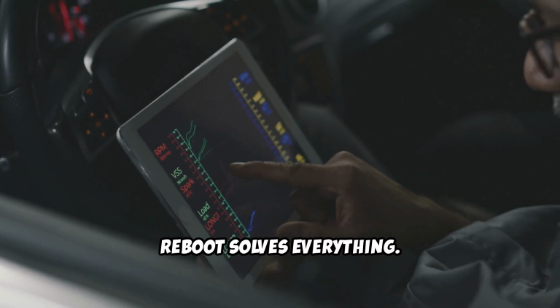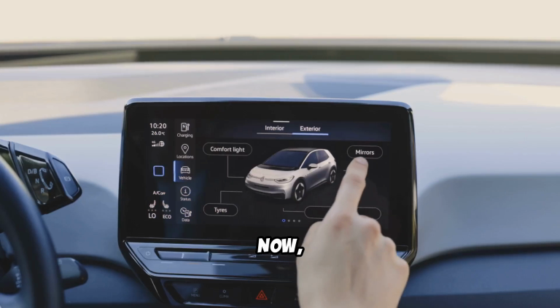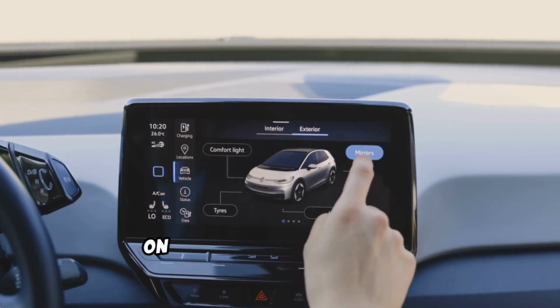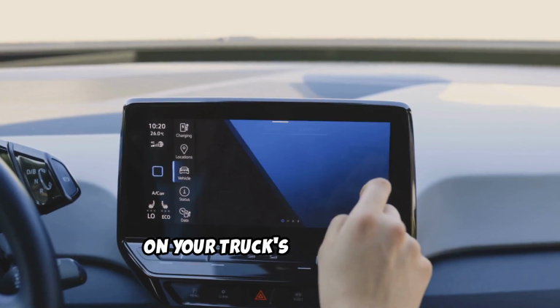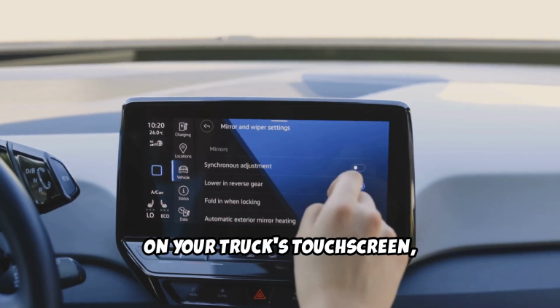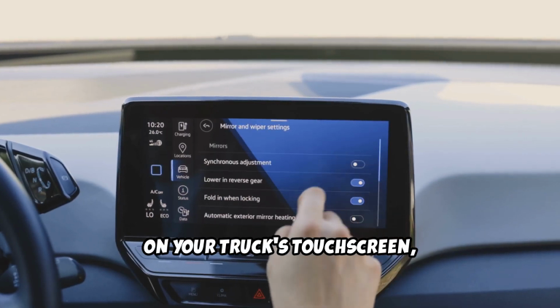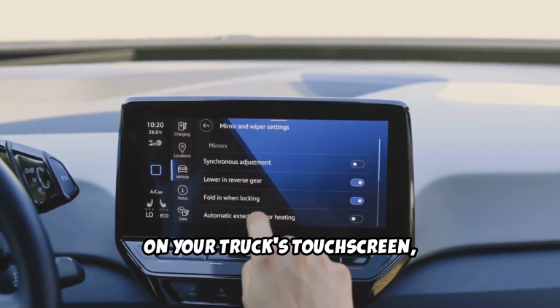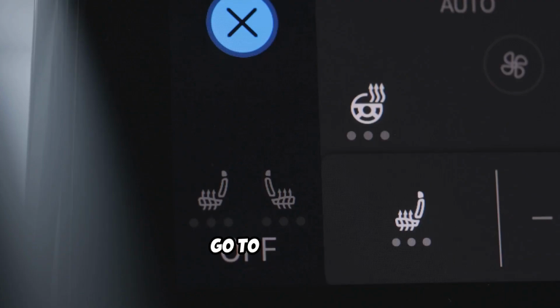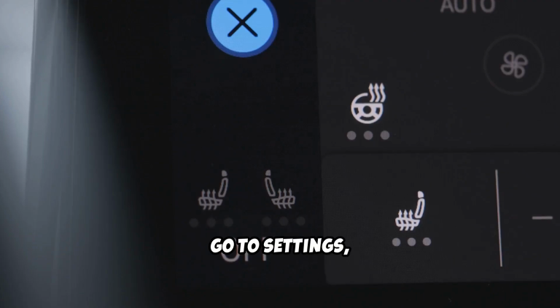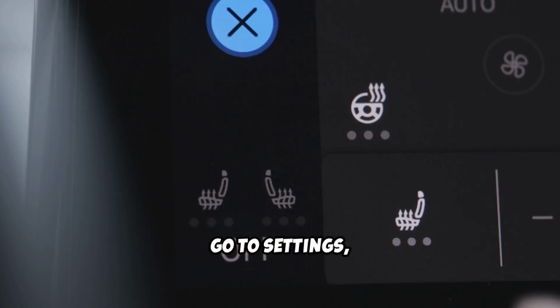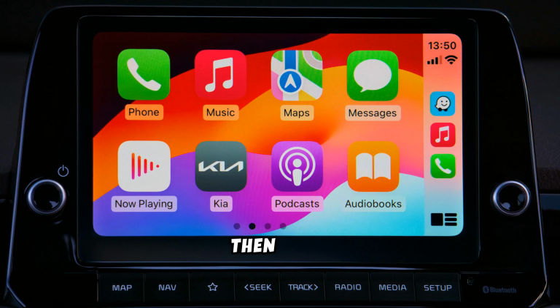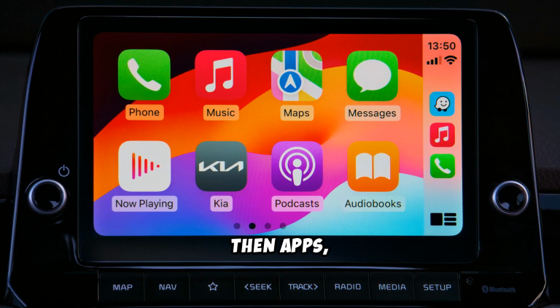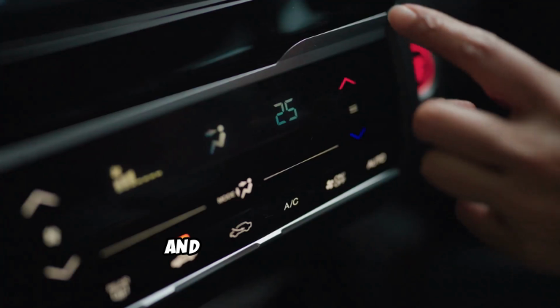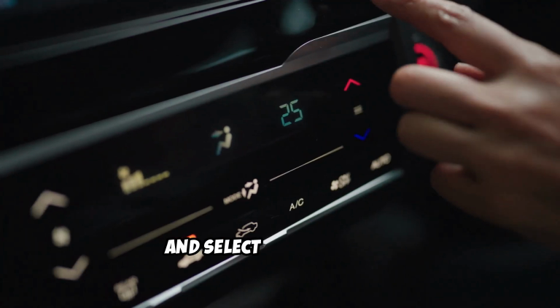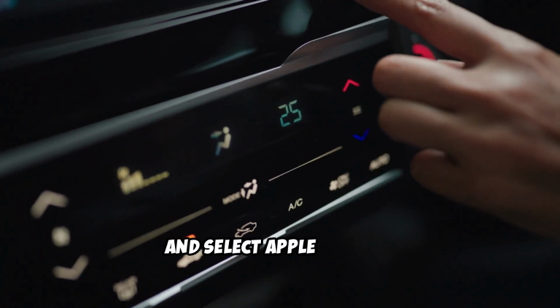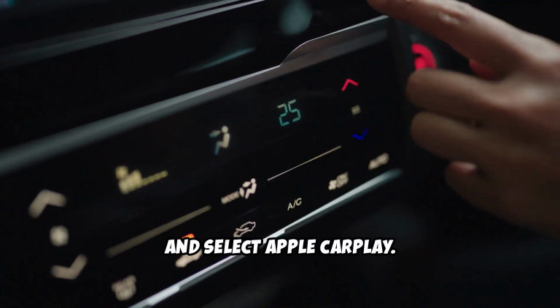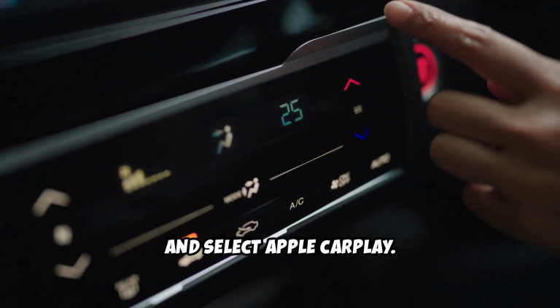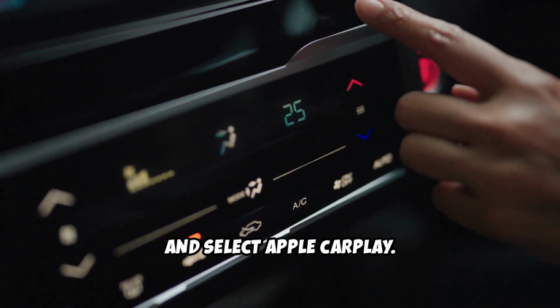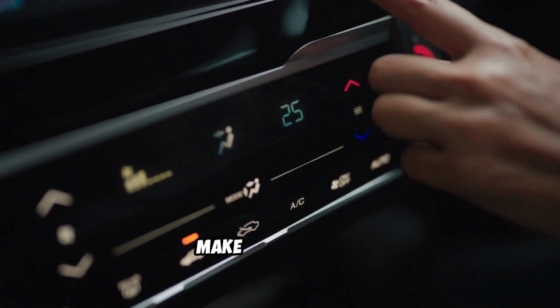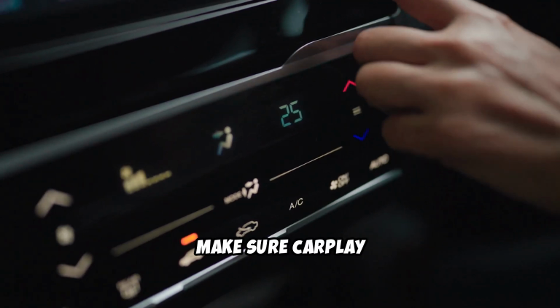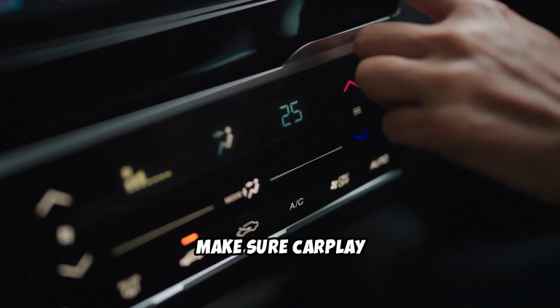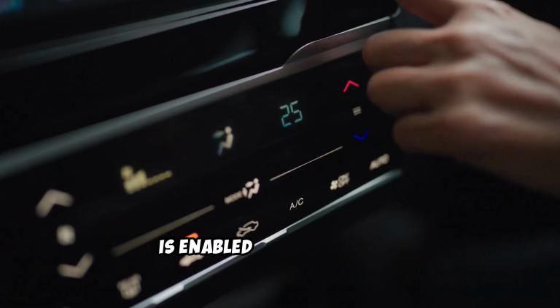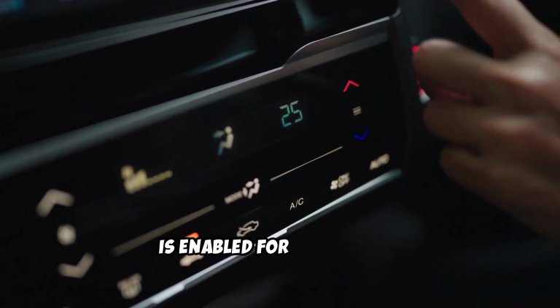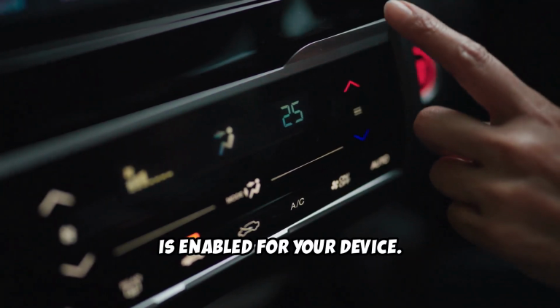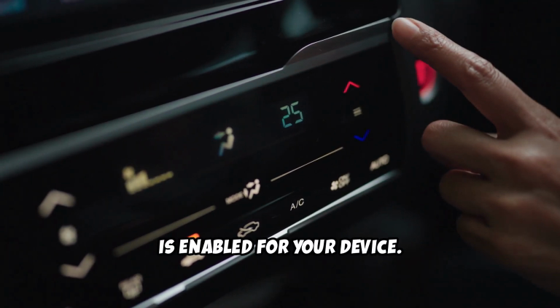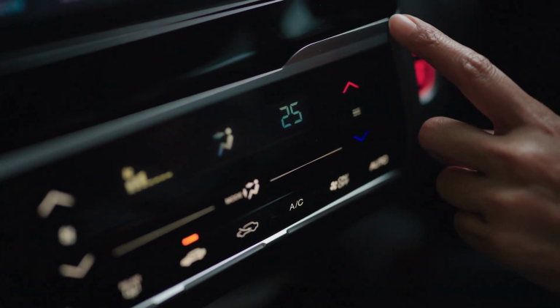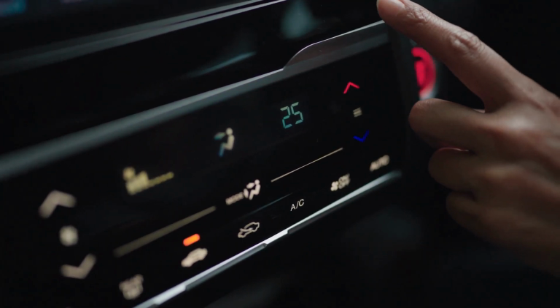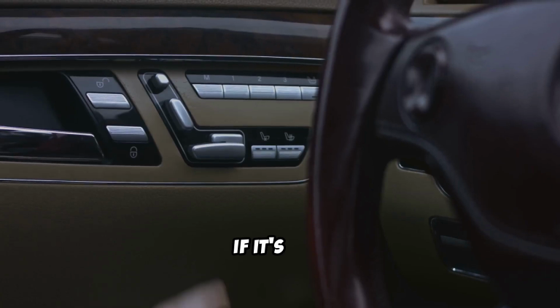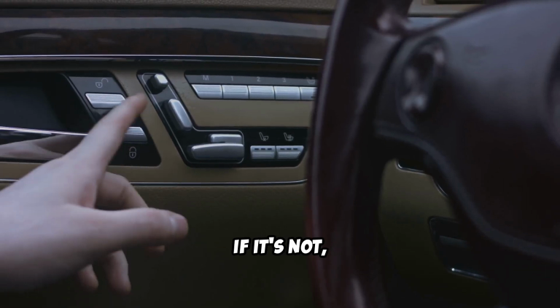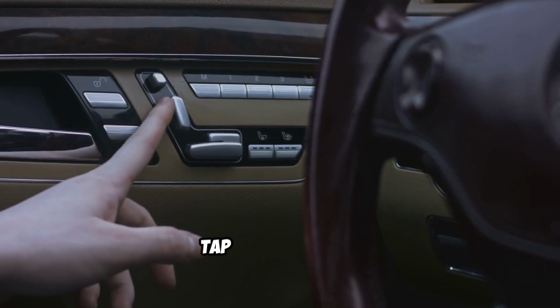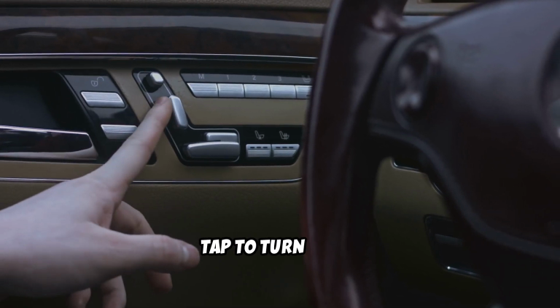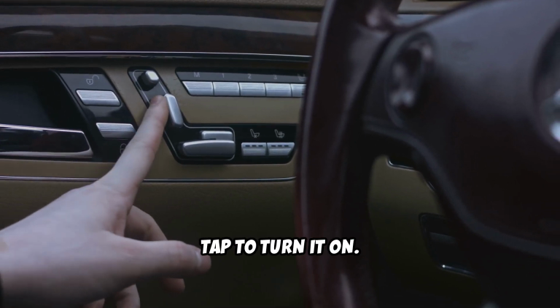Now, on your truck's touchscreen, go to Settings, then Apps, and select Apple CarPlay. Make sure CarPlay is enabled for your device. If it's not, tap to turn it on.